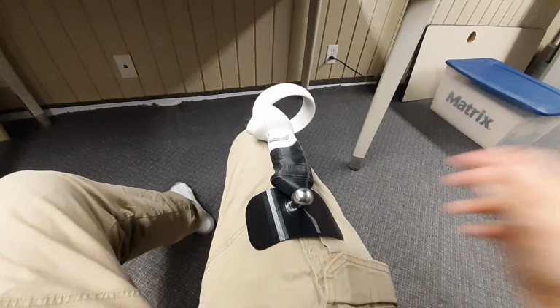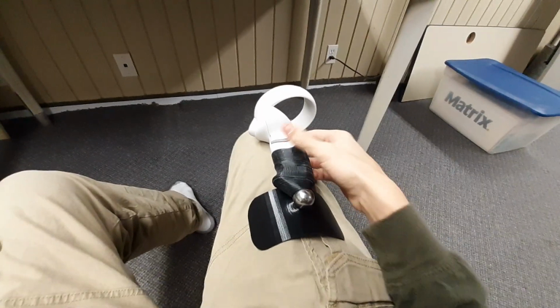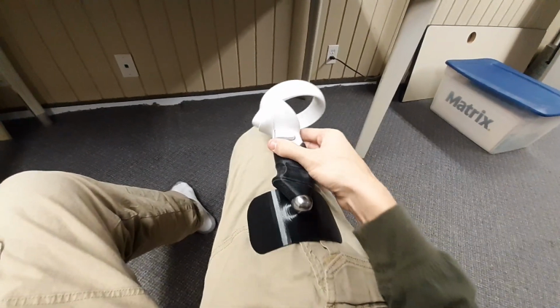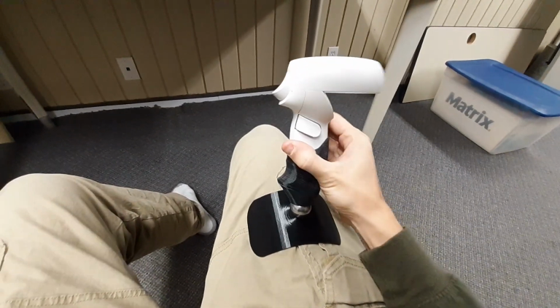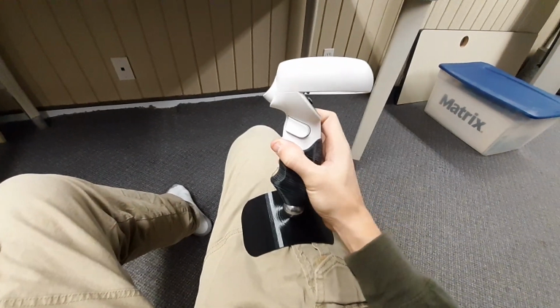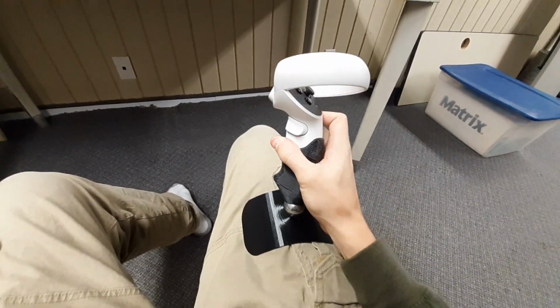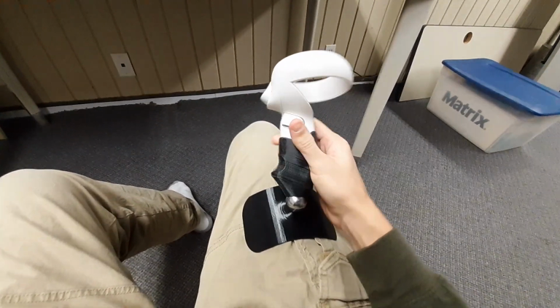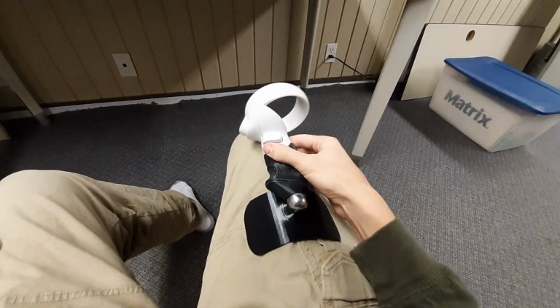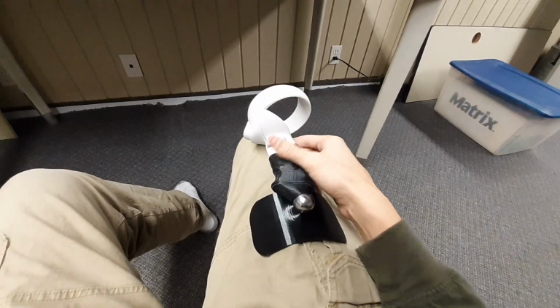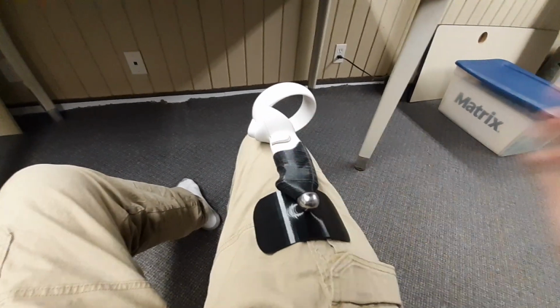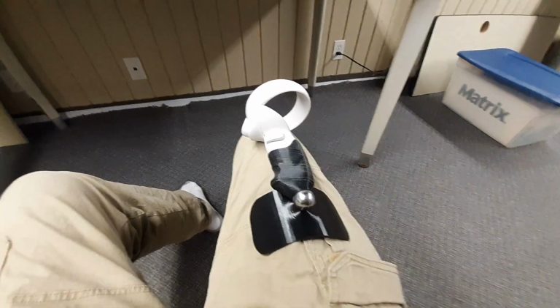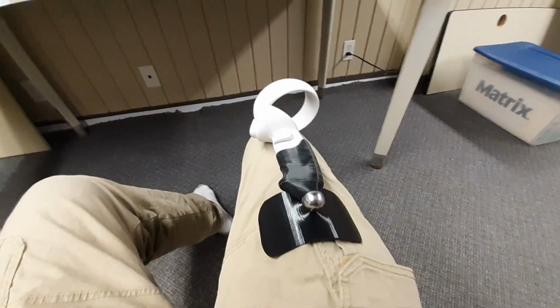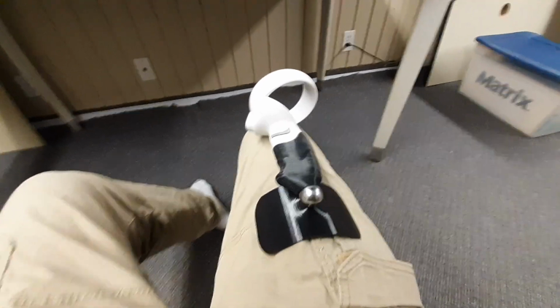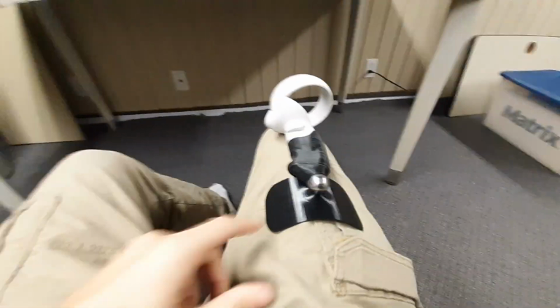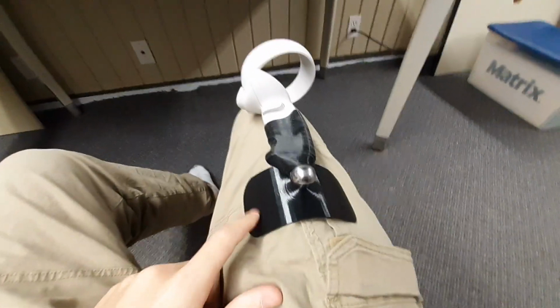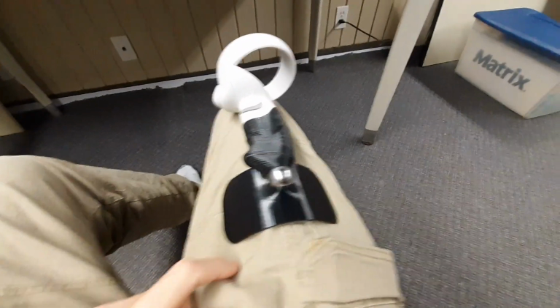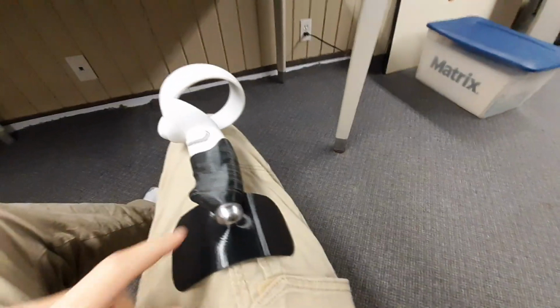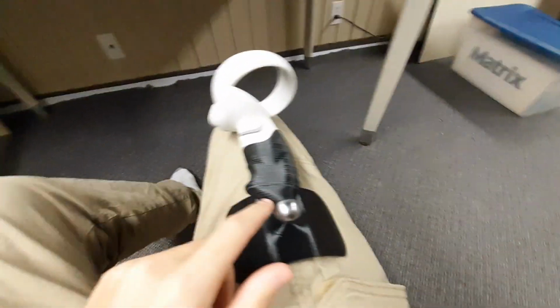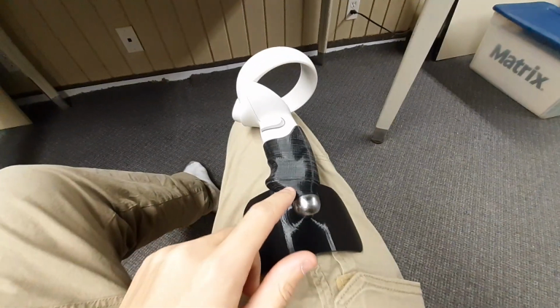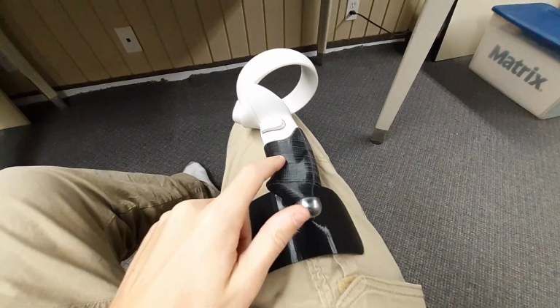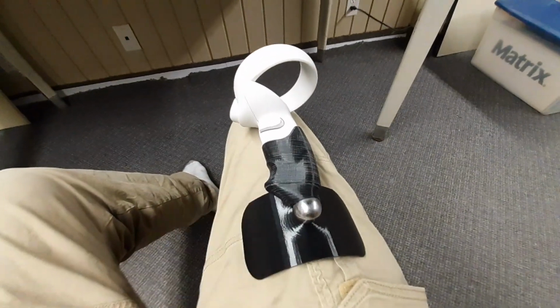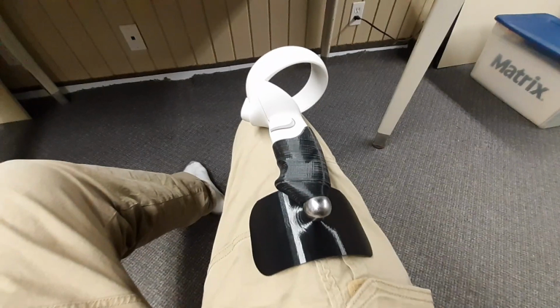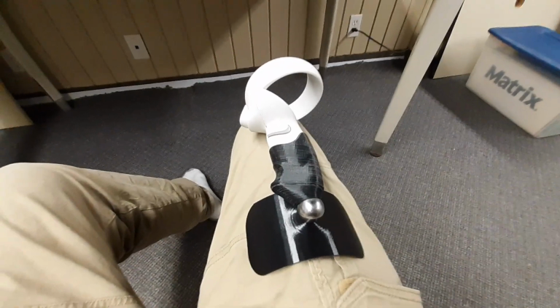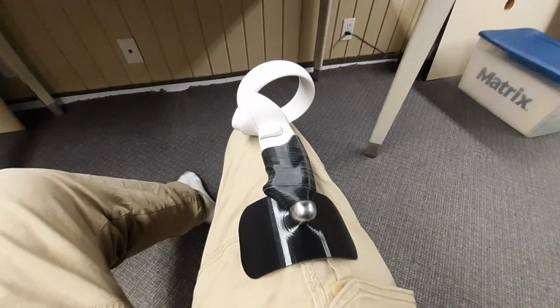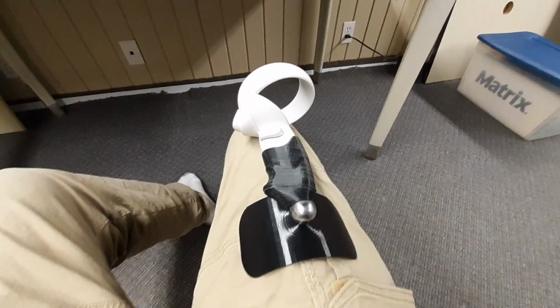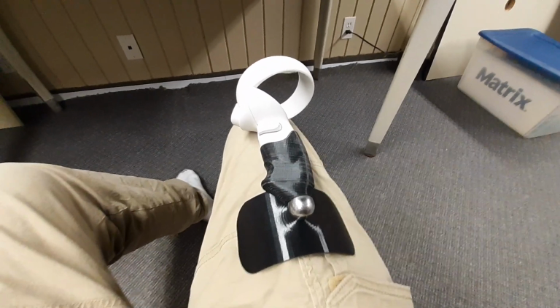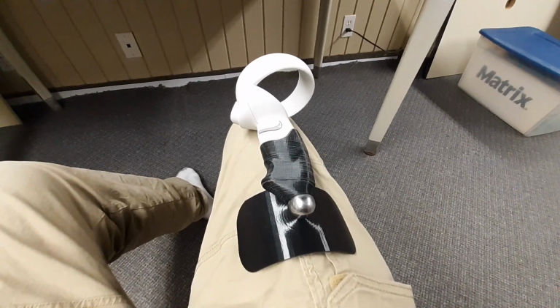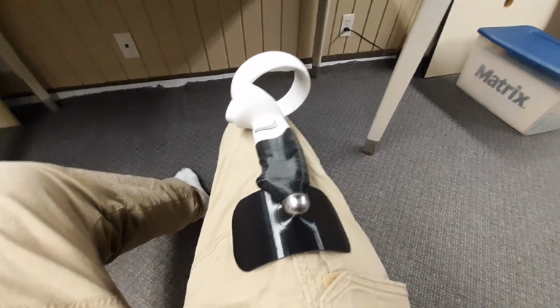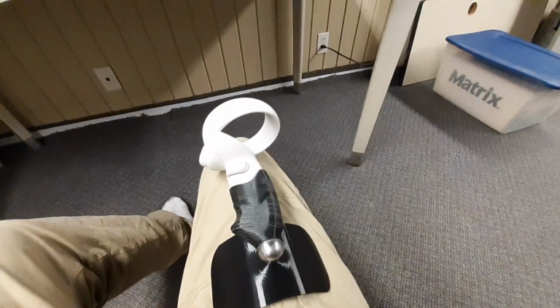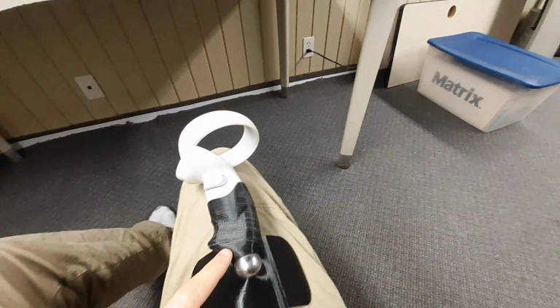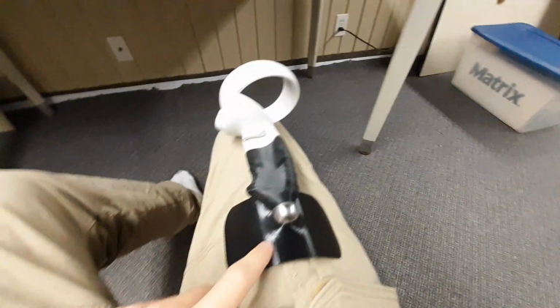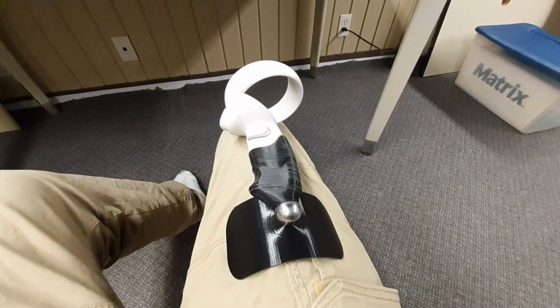This is a 3D printed joystick I made for the Quest 2. It uses three 3D printed parts: the leg mount, the lower piece, and an upper piece. The upper piece was designed by somebody else on Thingiverse. I designed the lower piece and the leg mount.